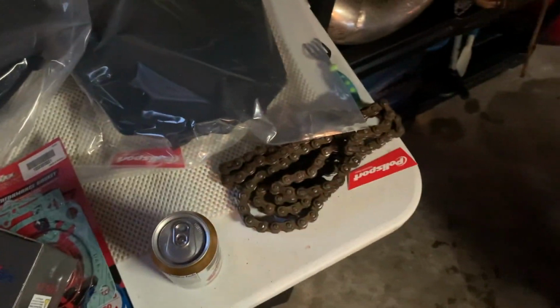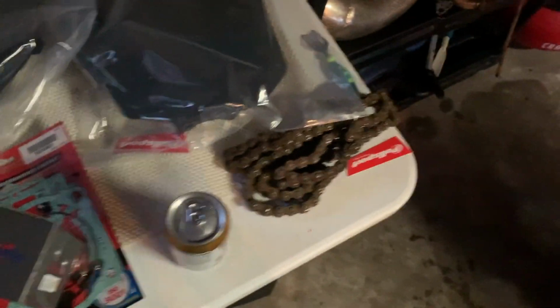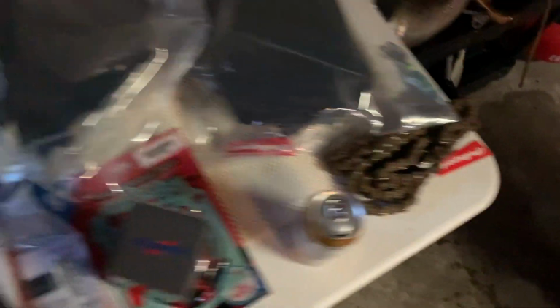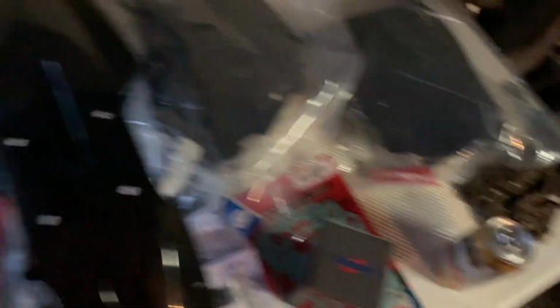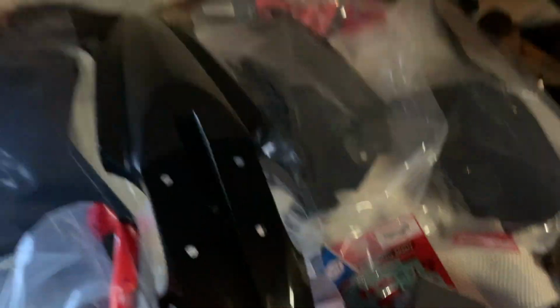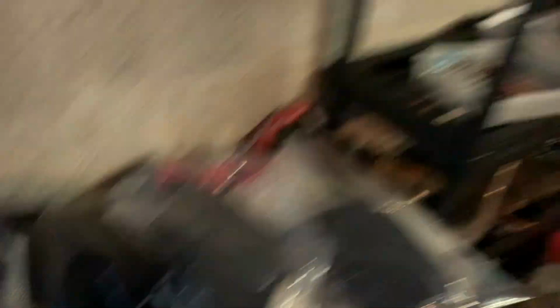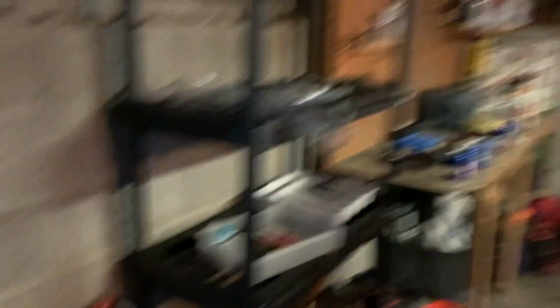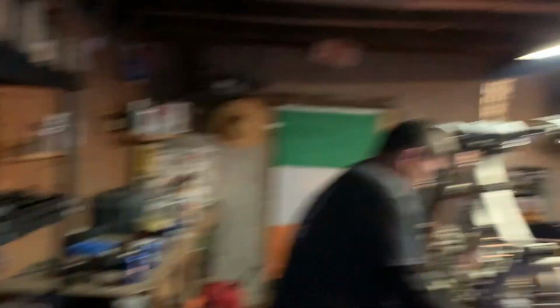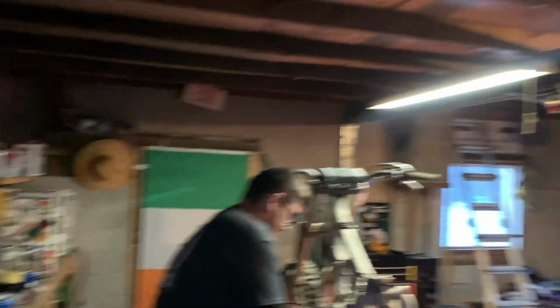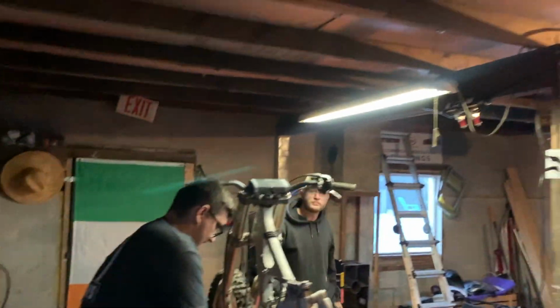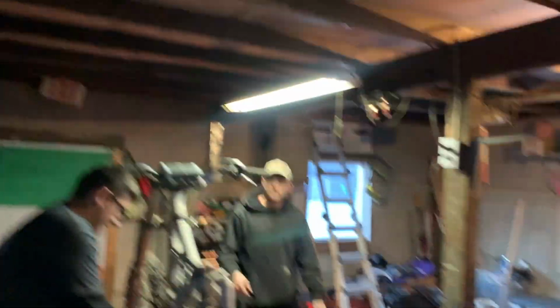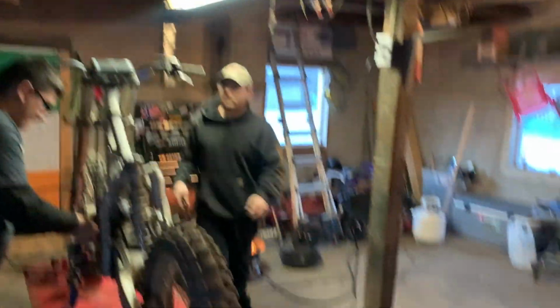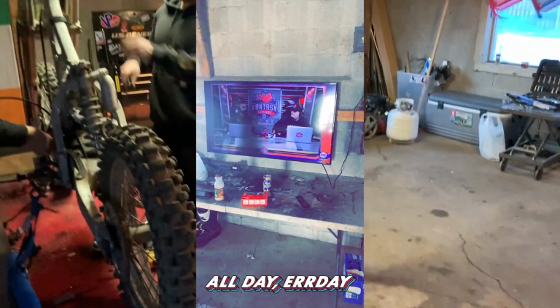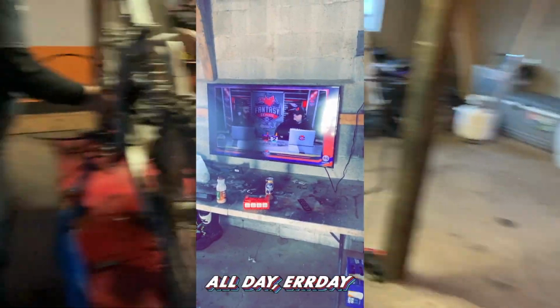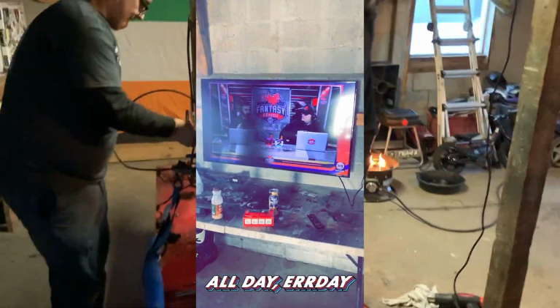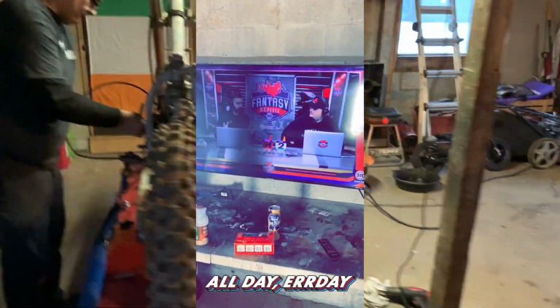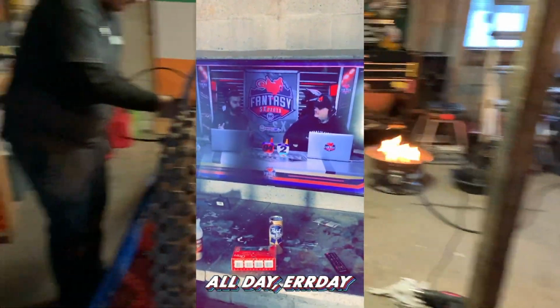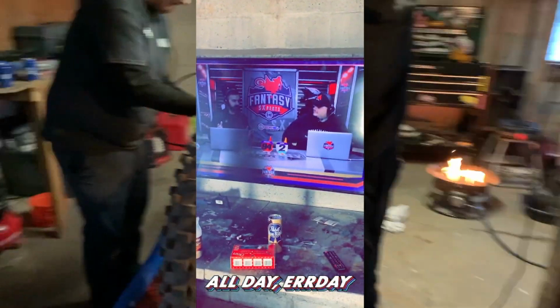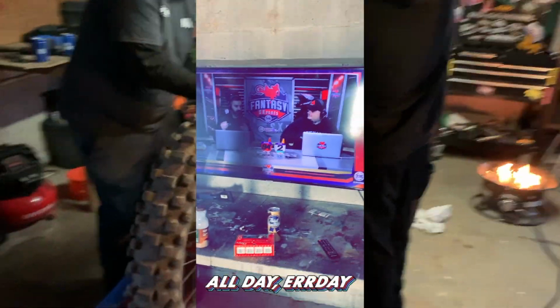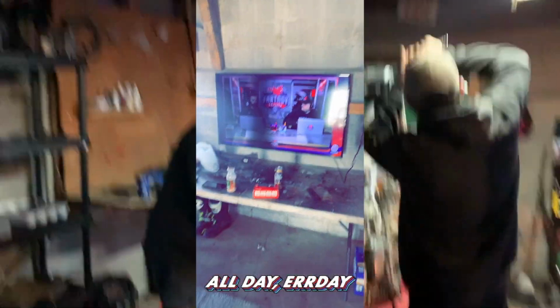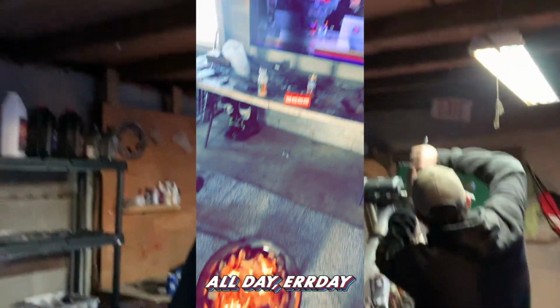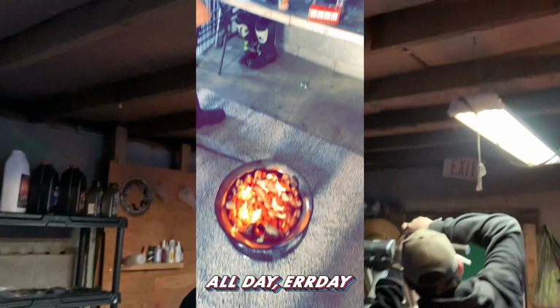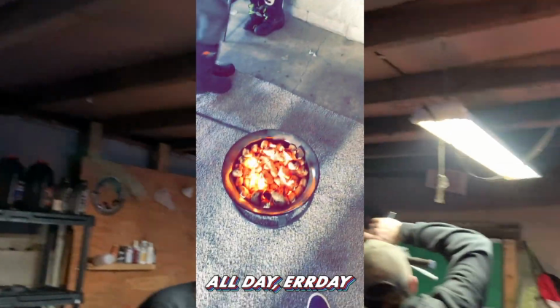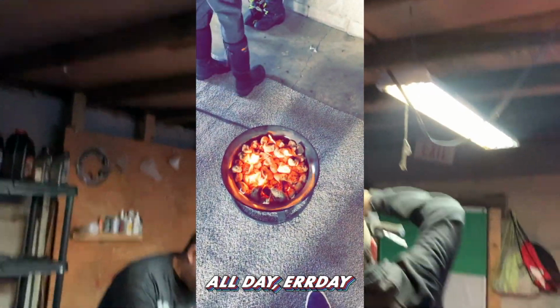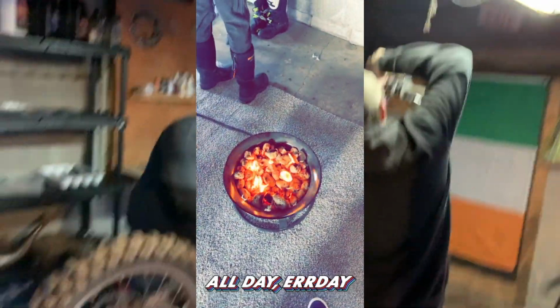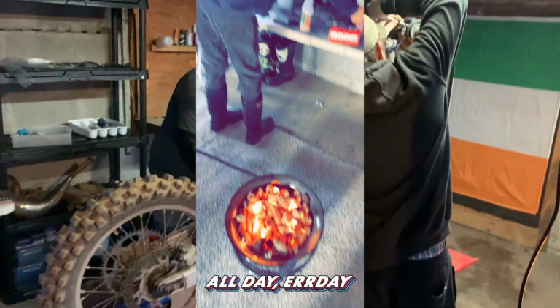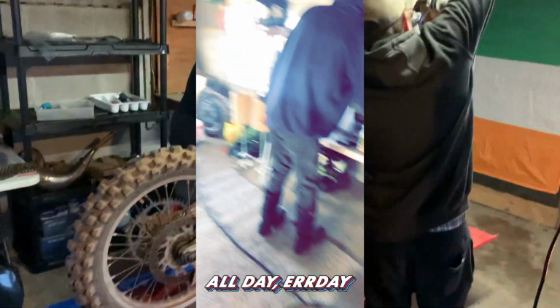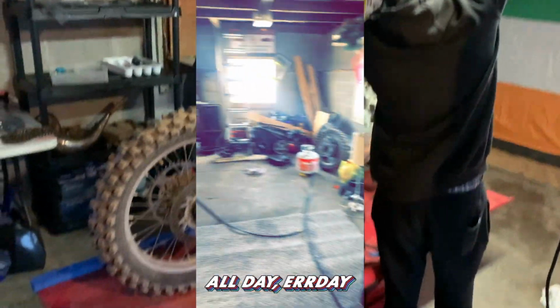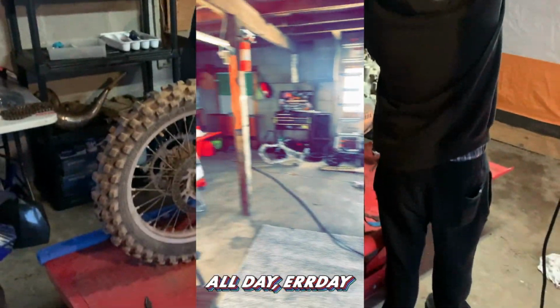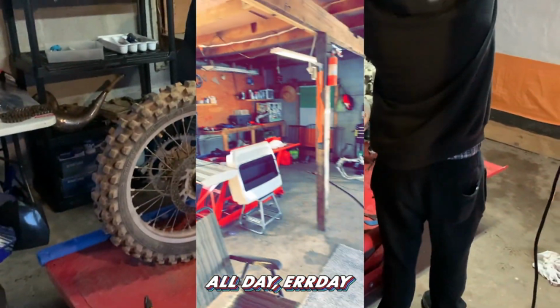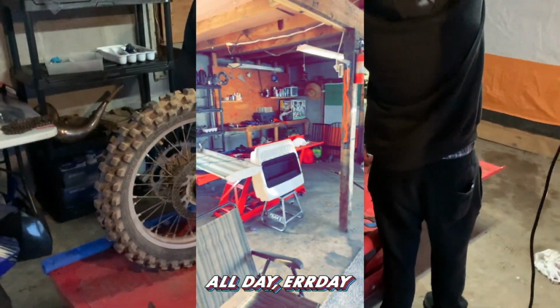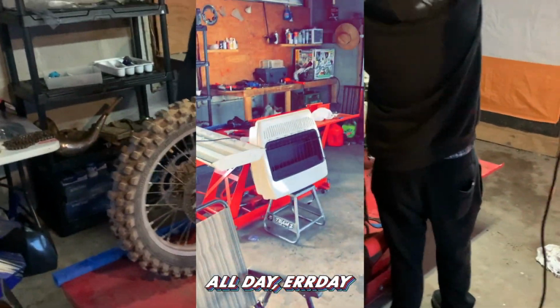This is the new garage, the new setup. We're still waiting on some lights, courtesy of Levi. Gonna get those hooked up soon and get this place nice and bright.